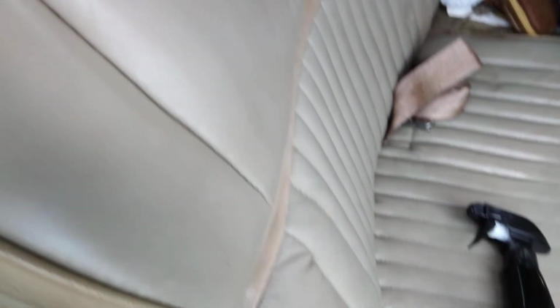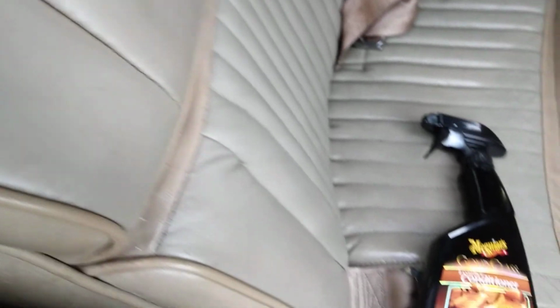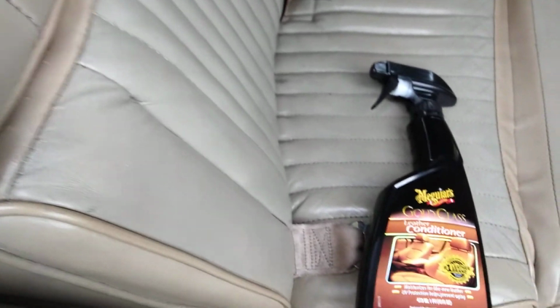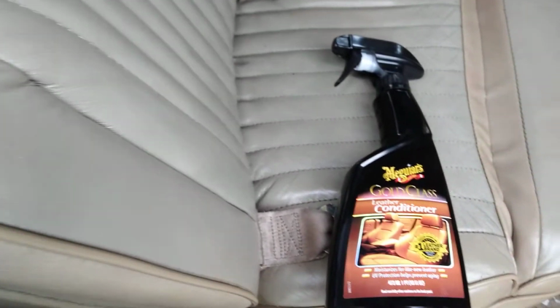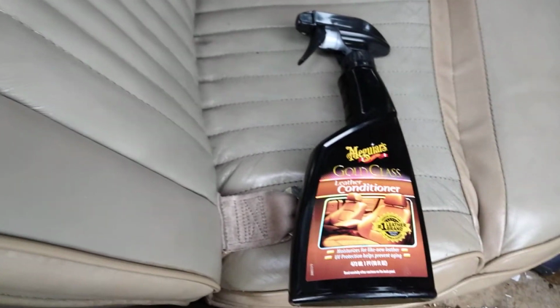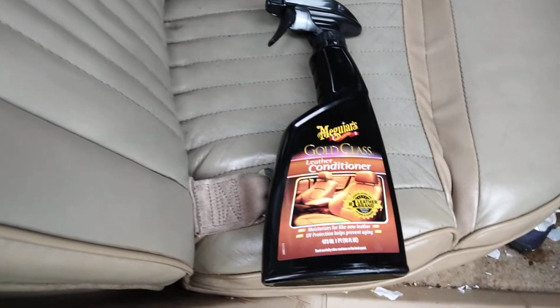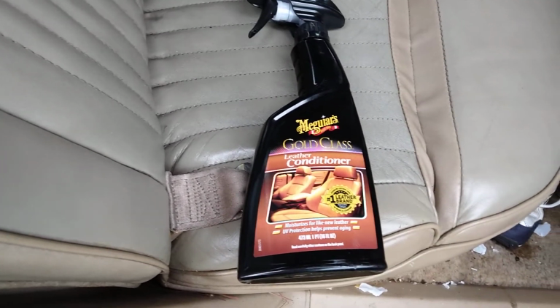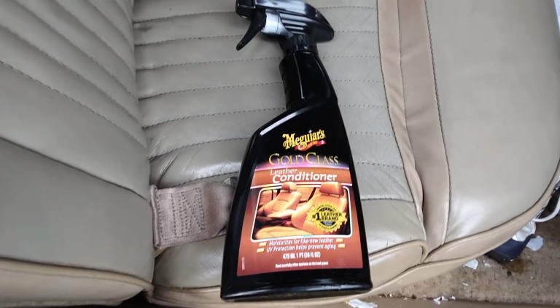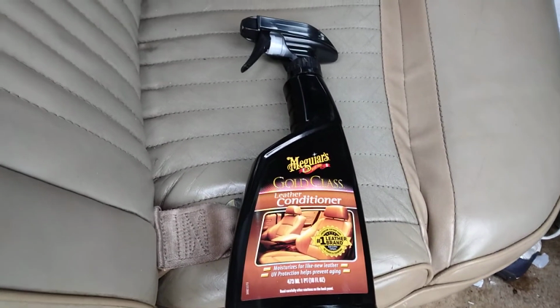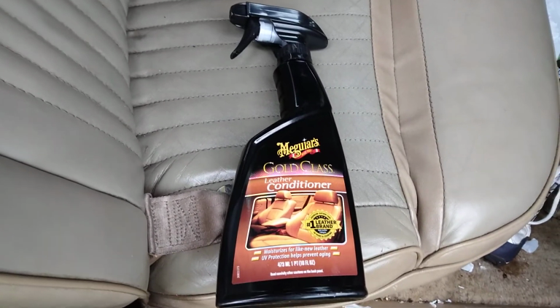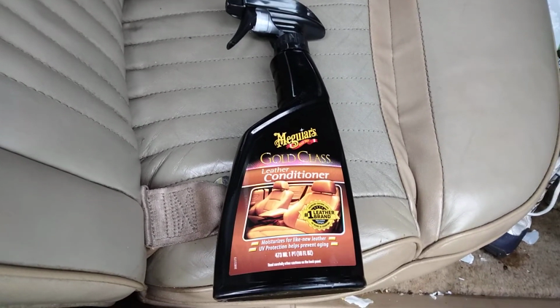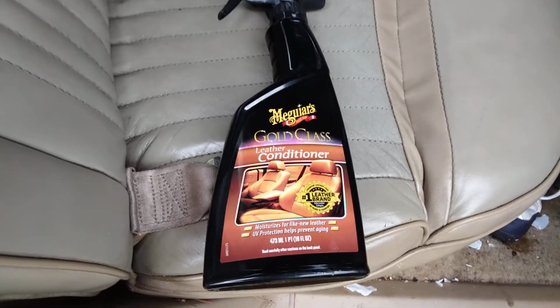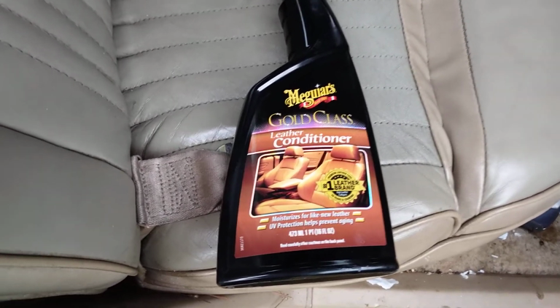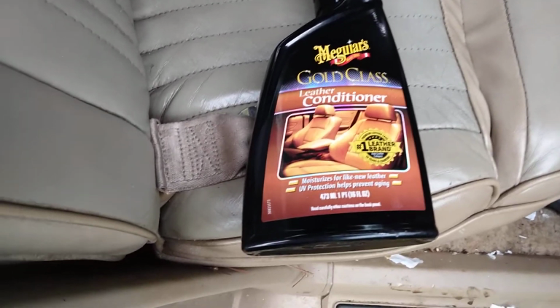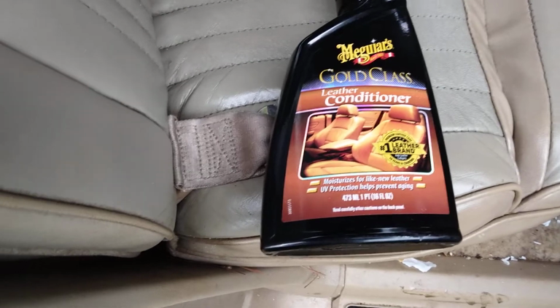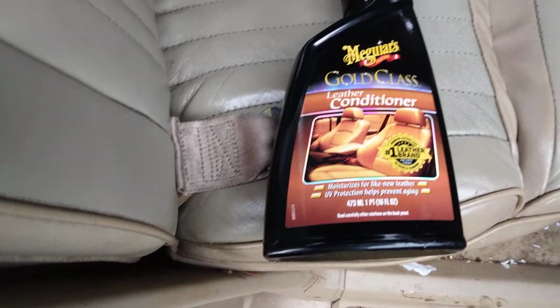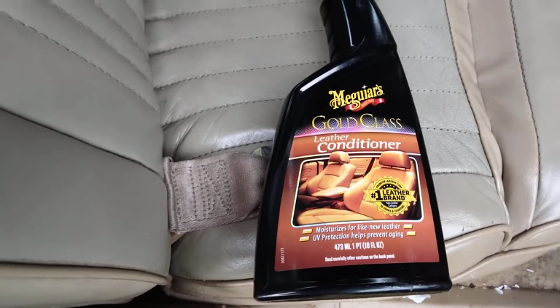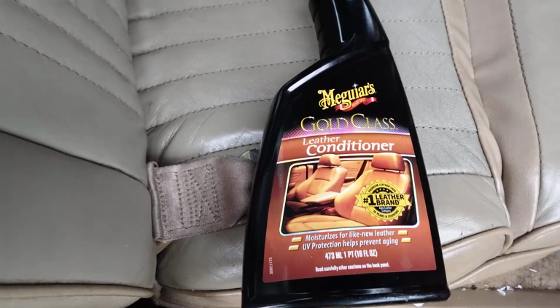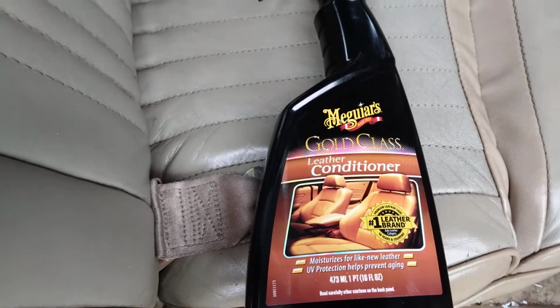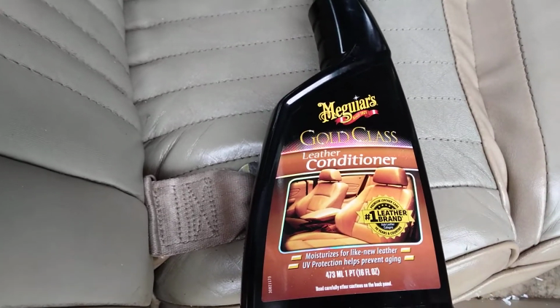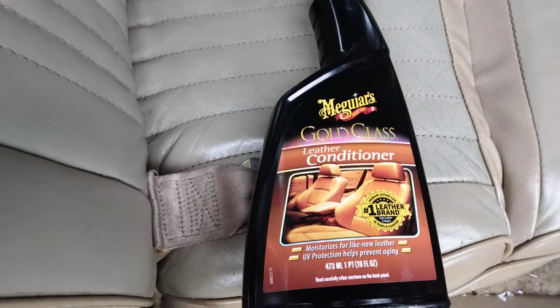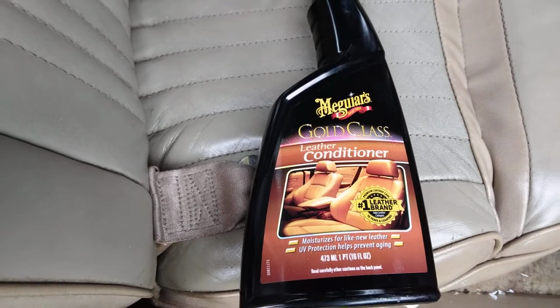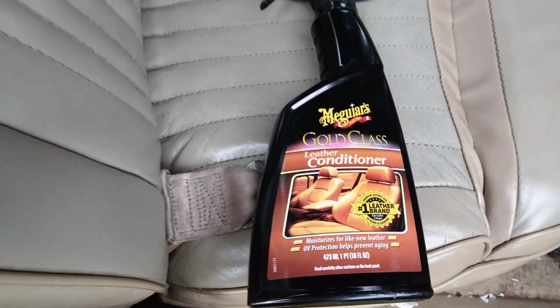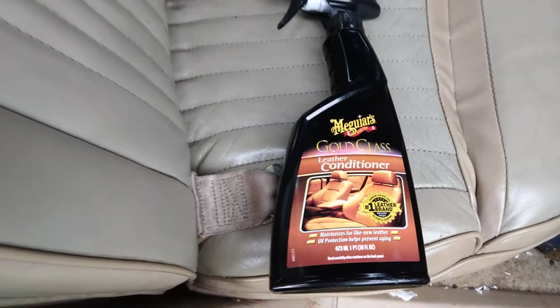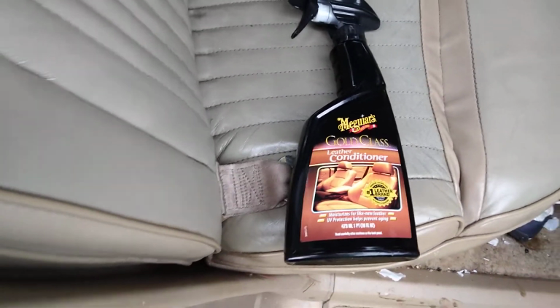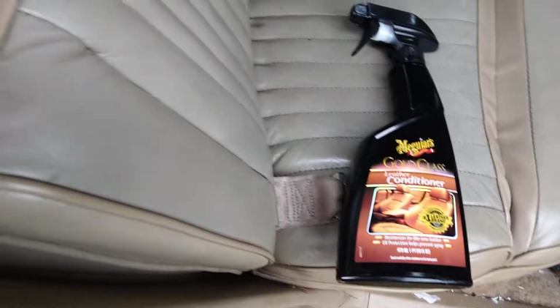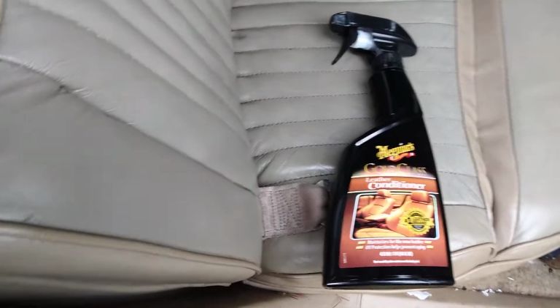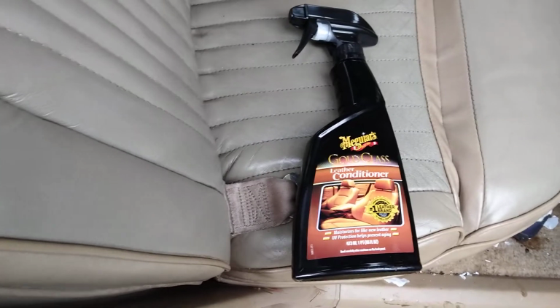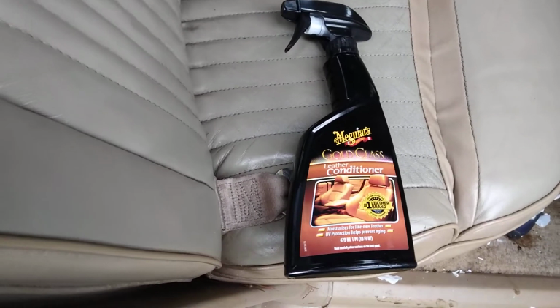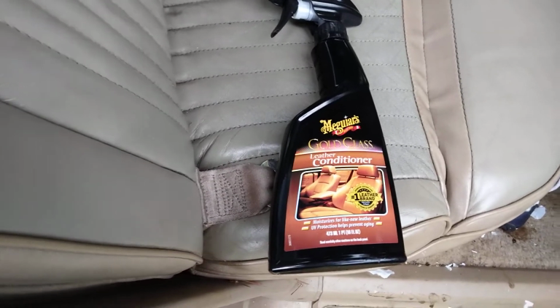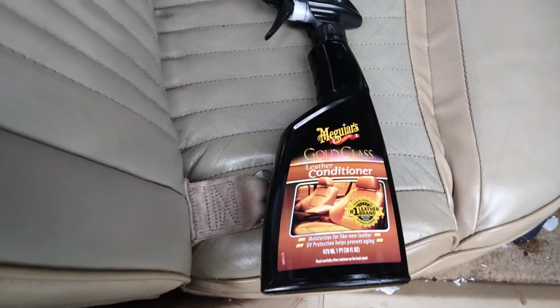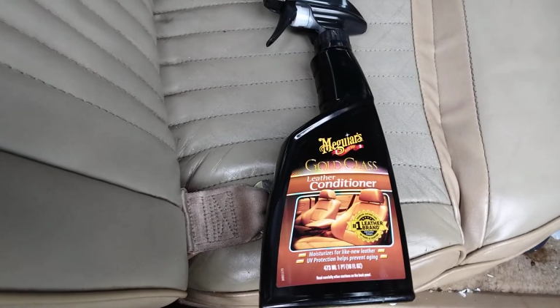Anyway, I hope you guys enjoy. If you're new to my channel don't forget to hit that subscribe button. Get some of this Meguiar's Gold Class leather conditioner — it's about seven bucks at Walmart. Until next time, I'll hit y'all on the next video. I'm out of here, peace.